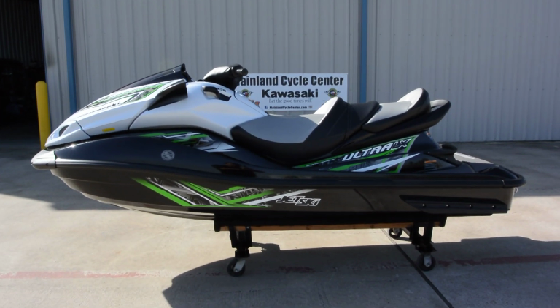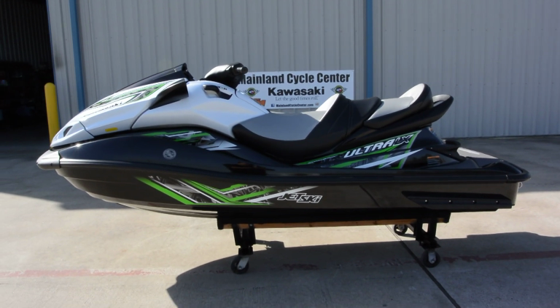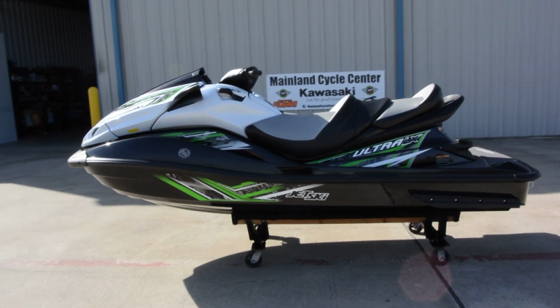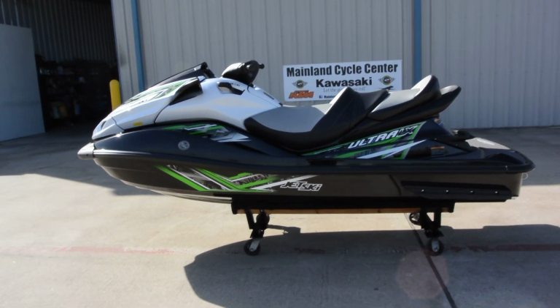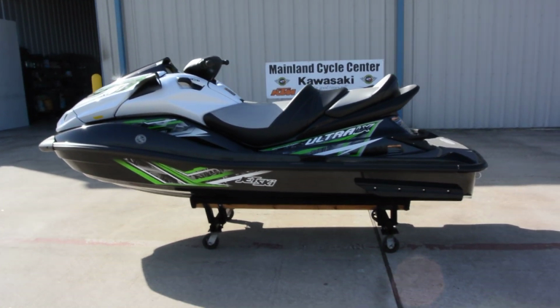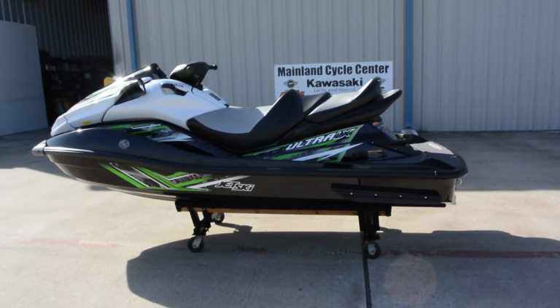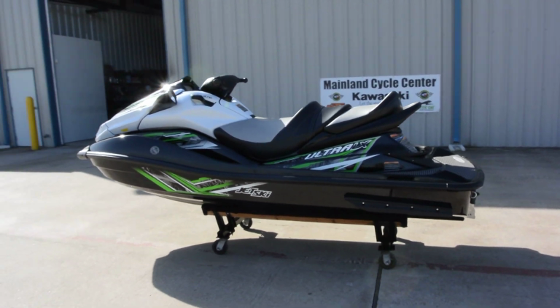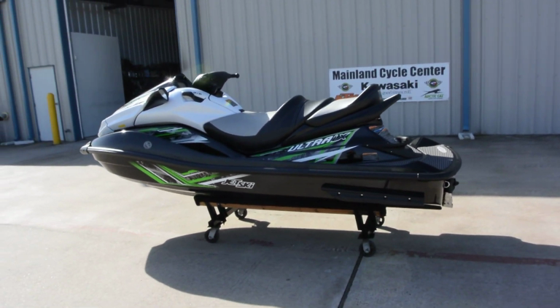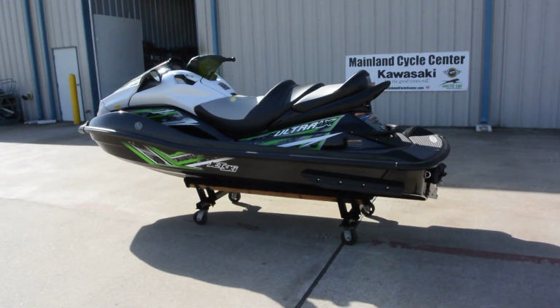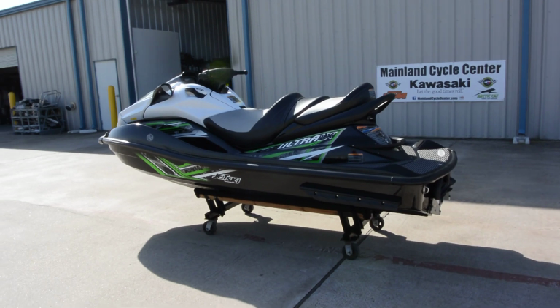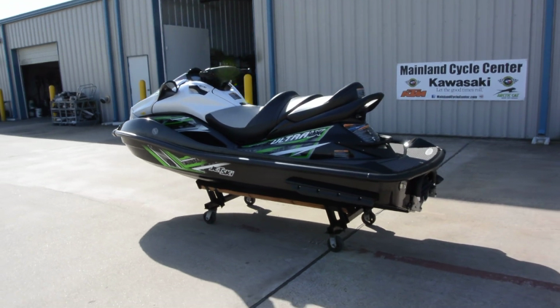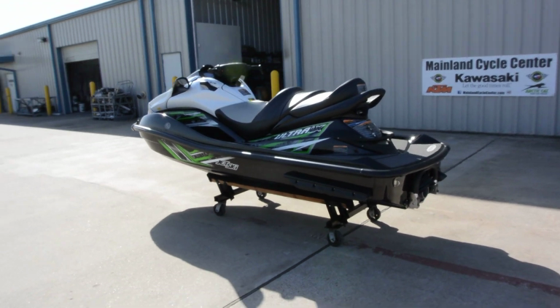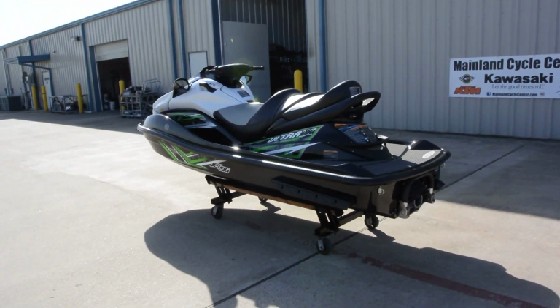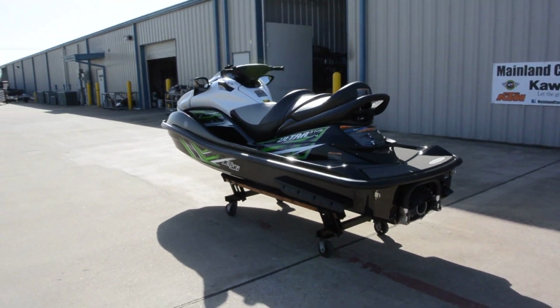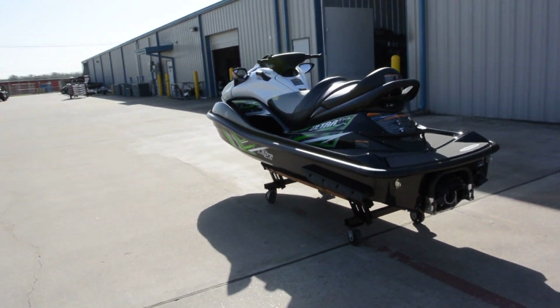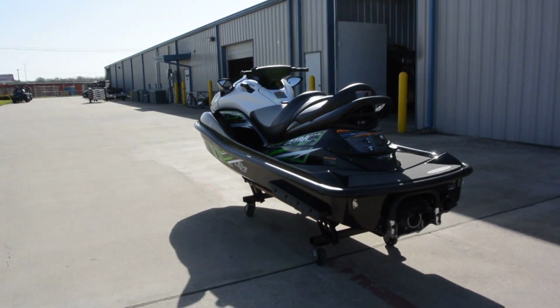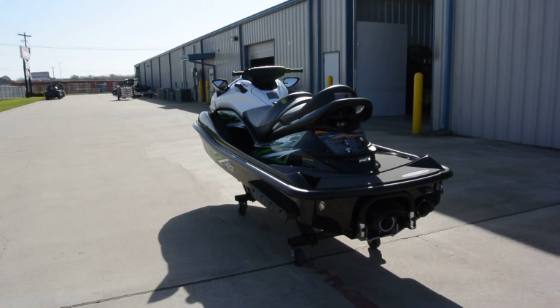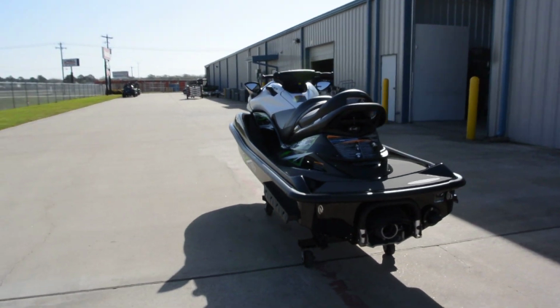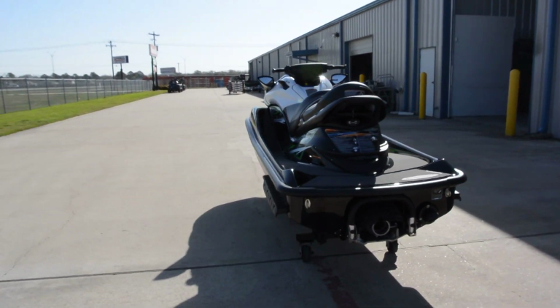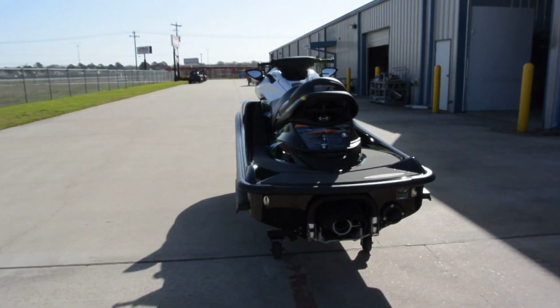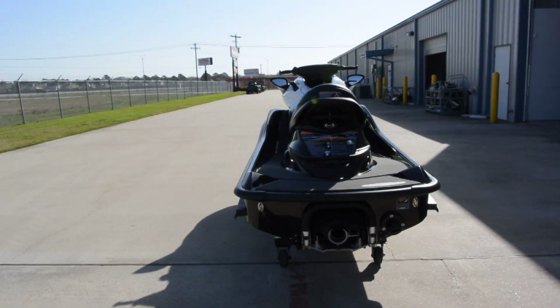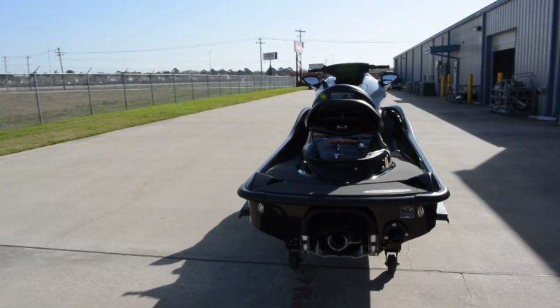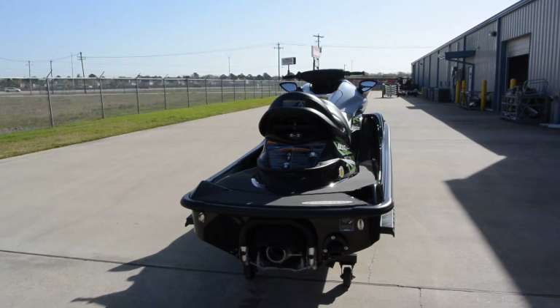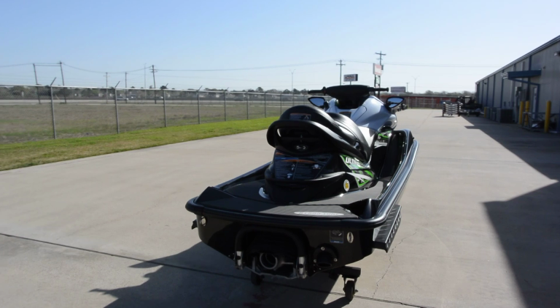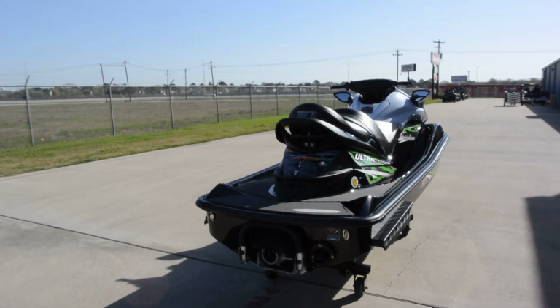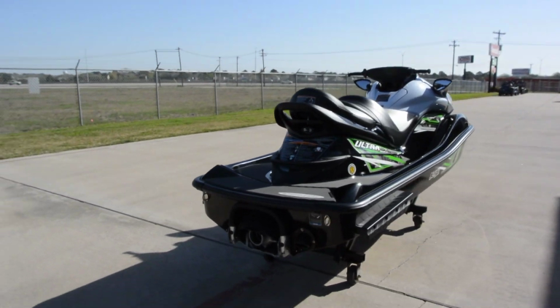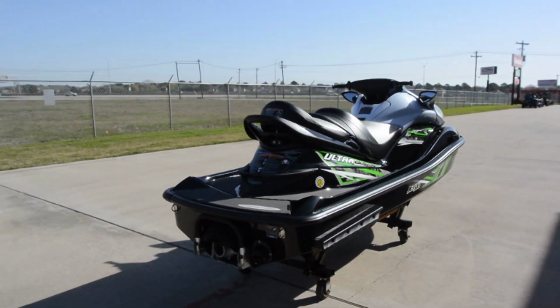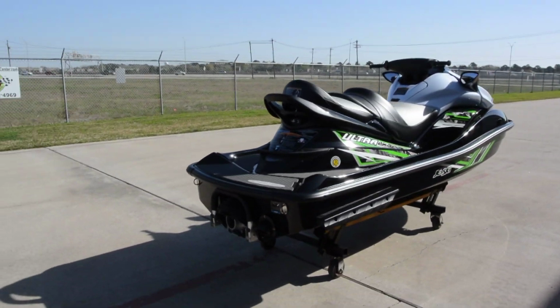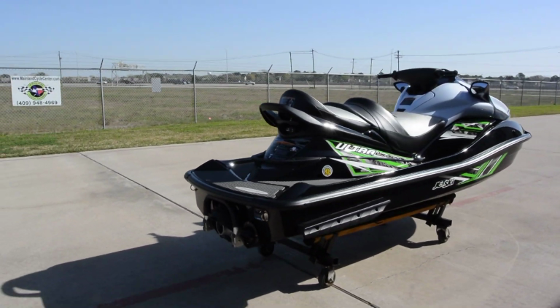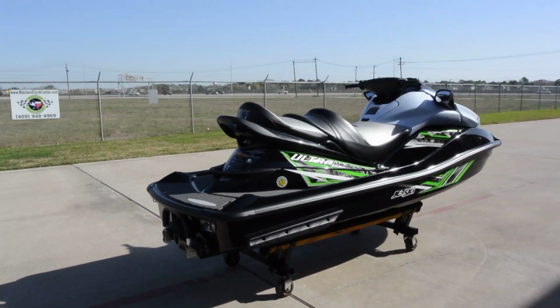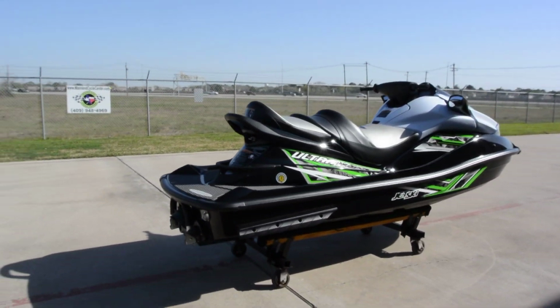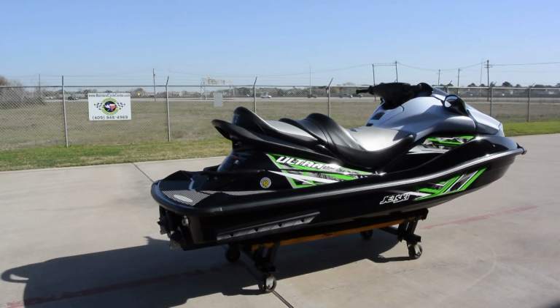Hi, this is Albert with Mainland Cycle Center. Today I want to show you a 2014 Kawasaki Ultra LX. The Ultra LX is our 160 horsepower jet ski.